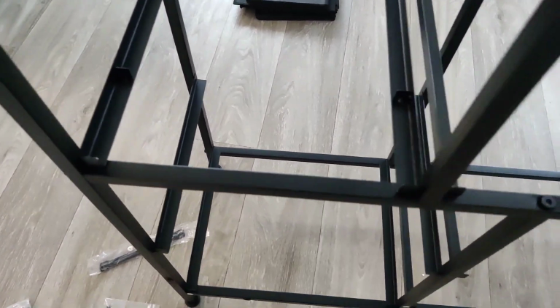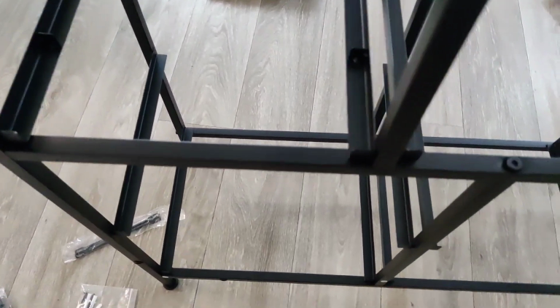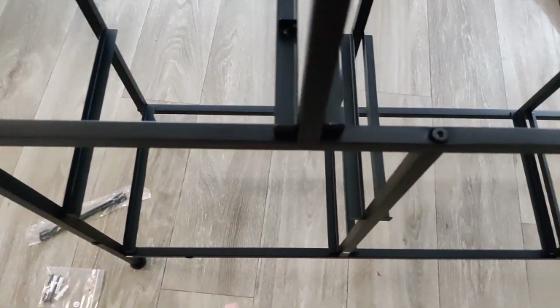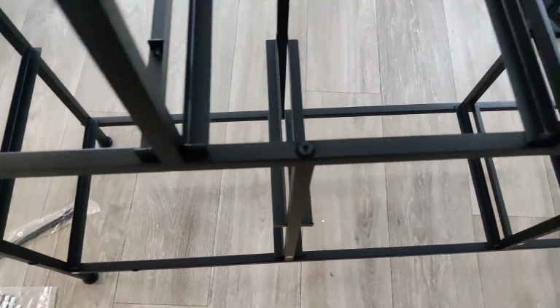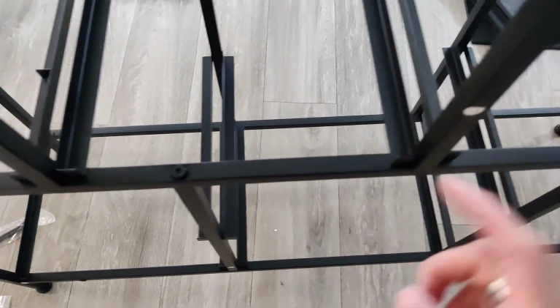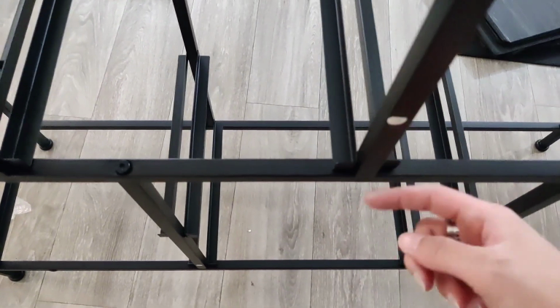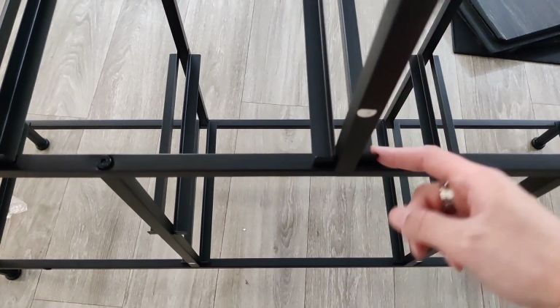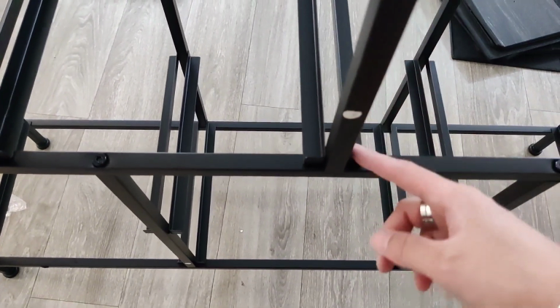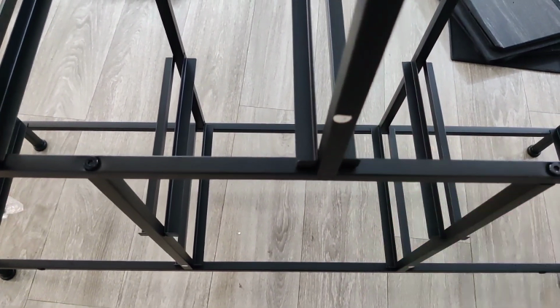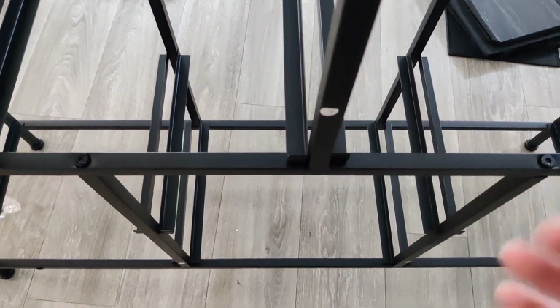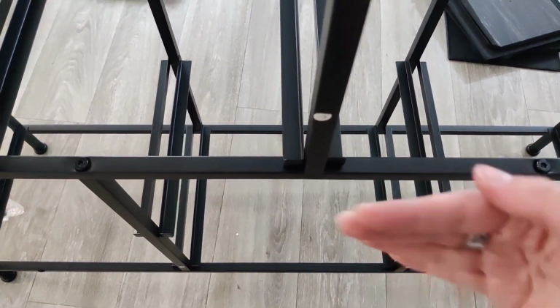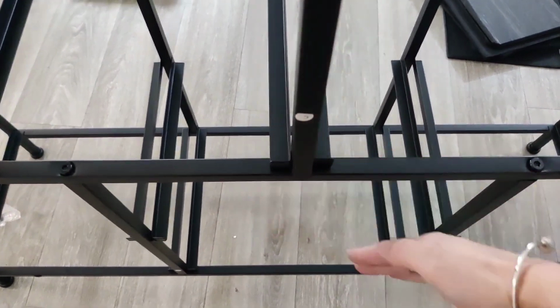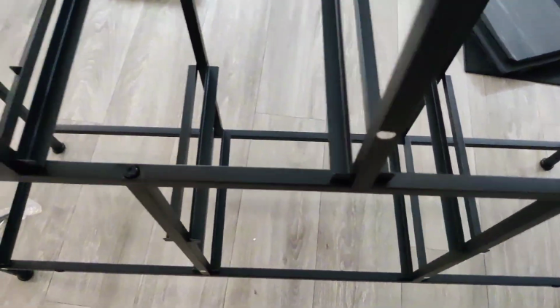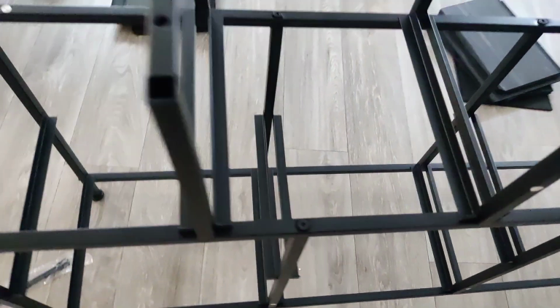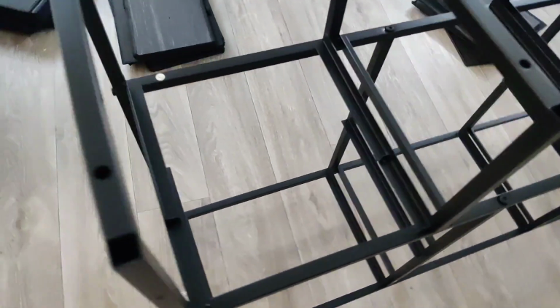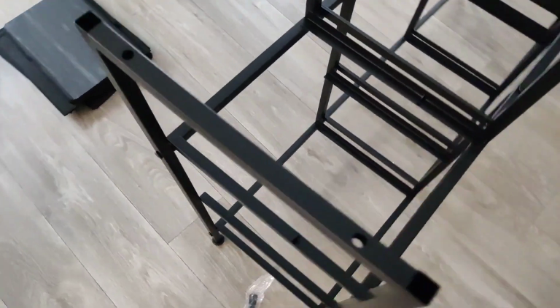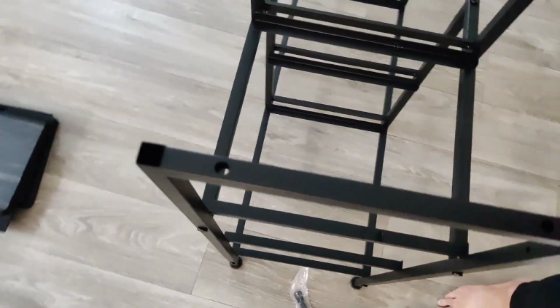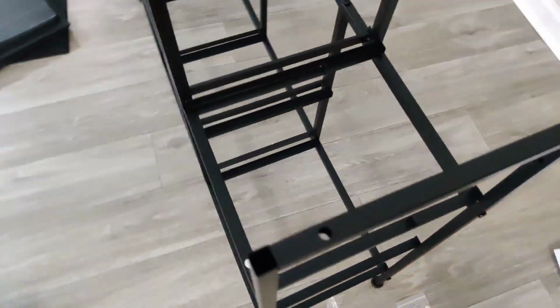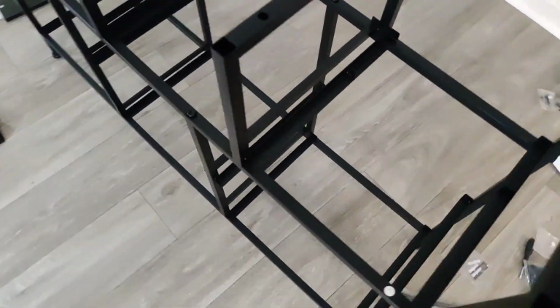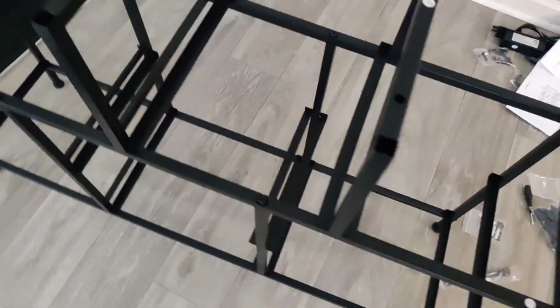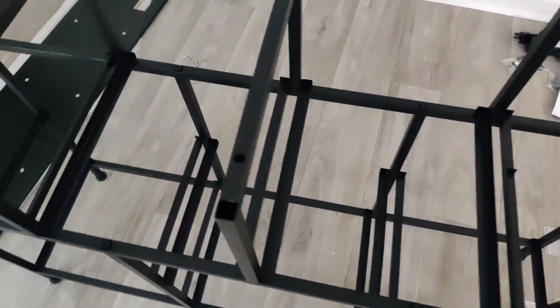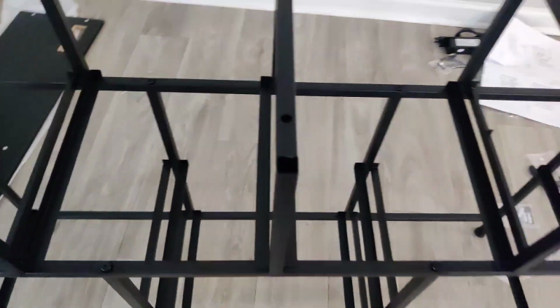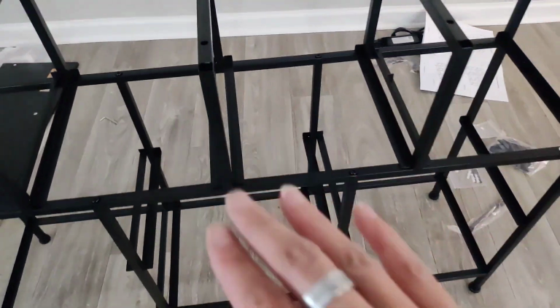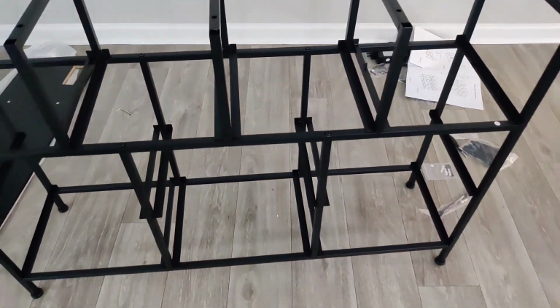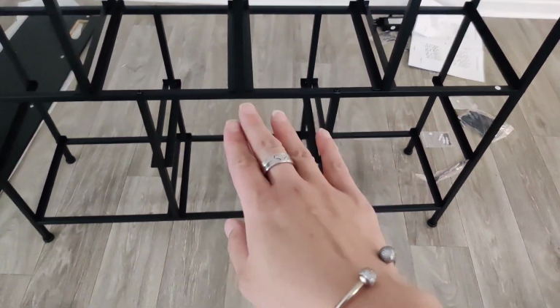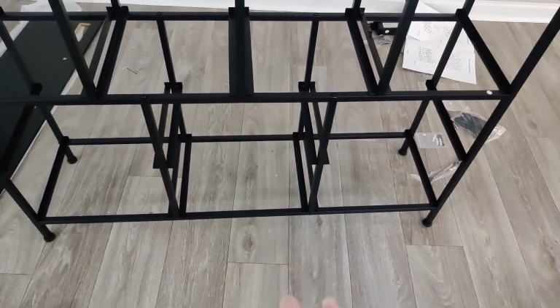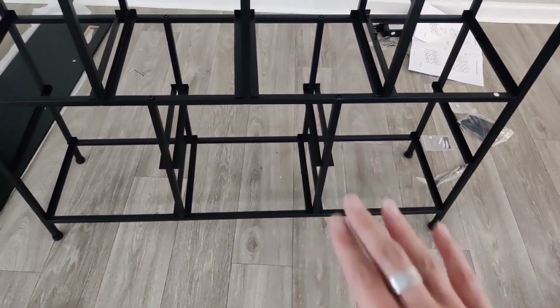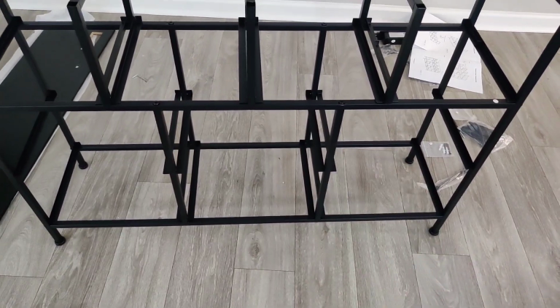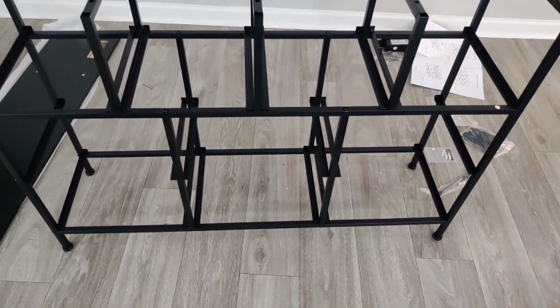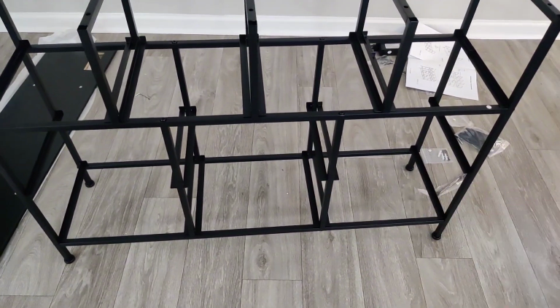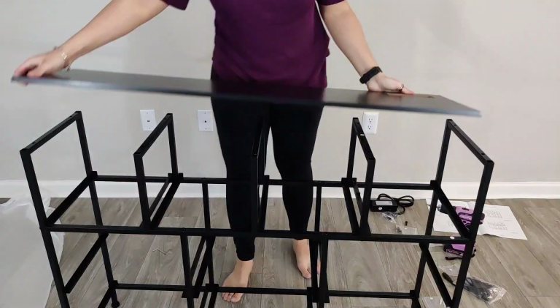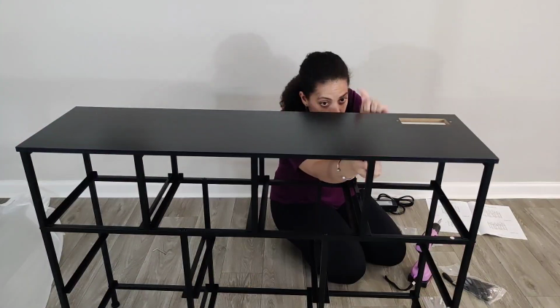All the pieces on the bottom need to have this level match up on this side, because this is going to be your front — and this is where the drawers are coming in and out.